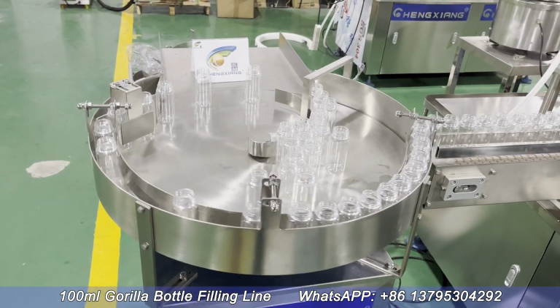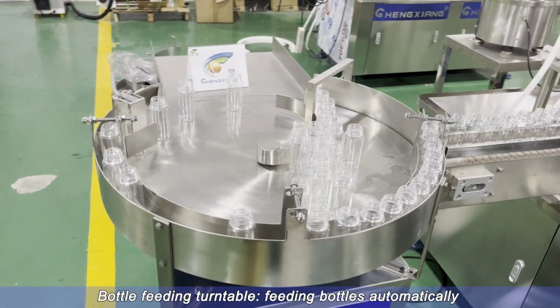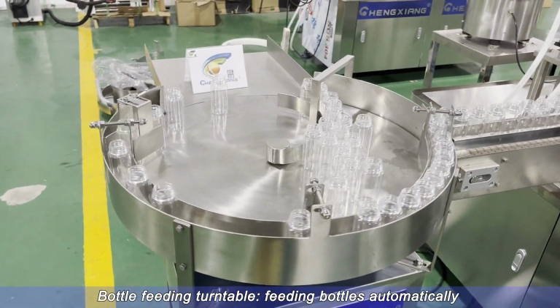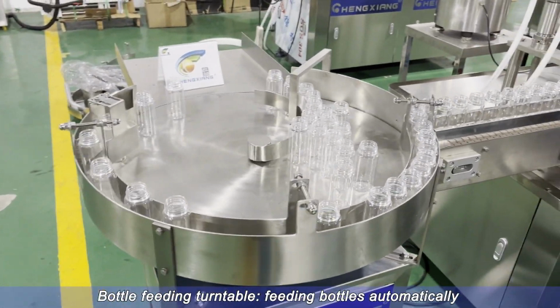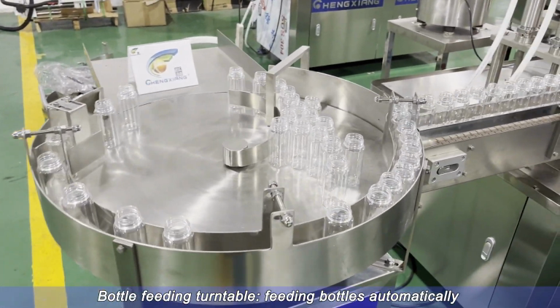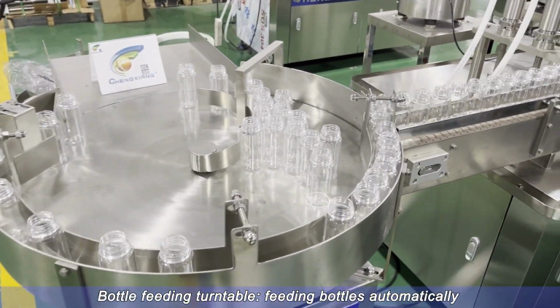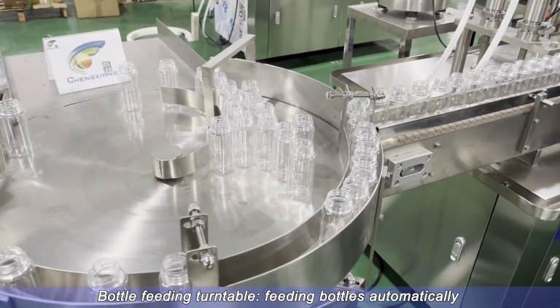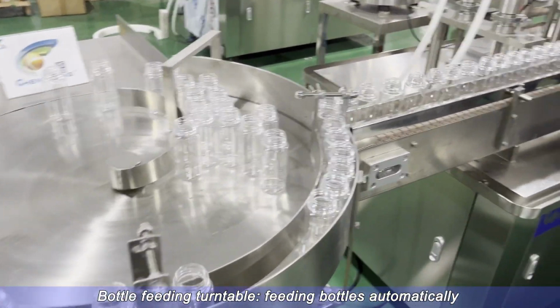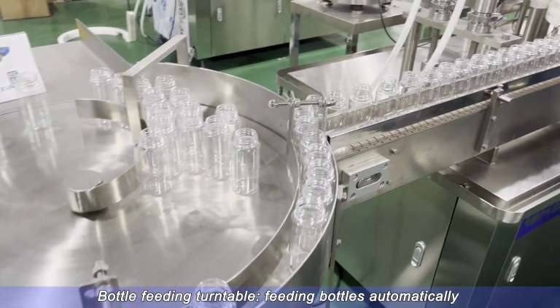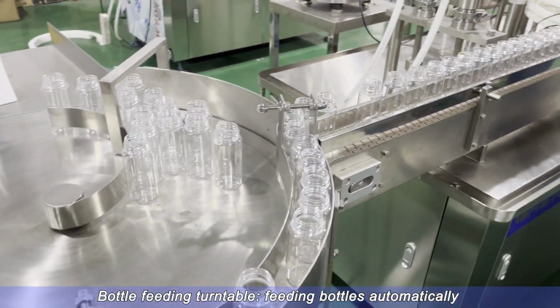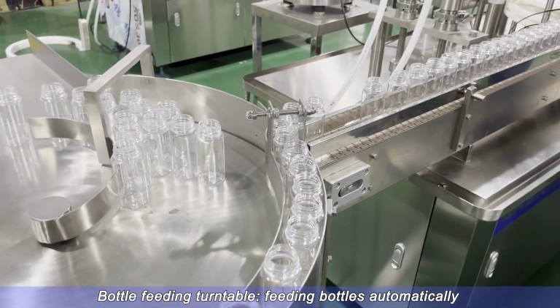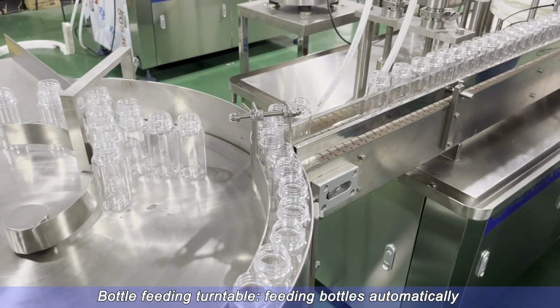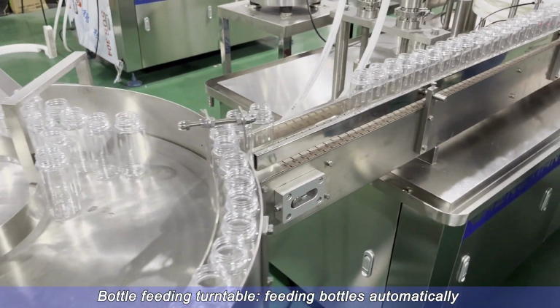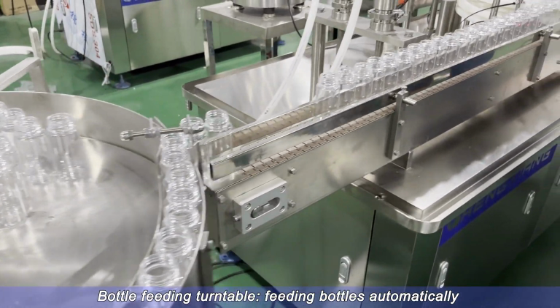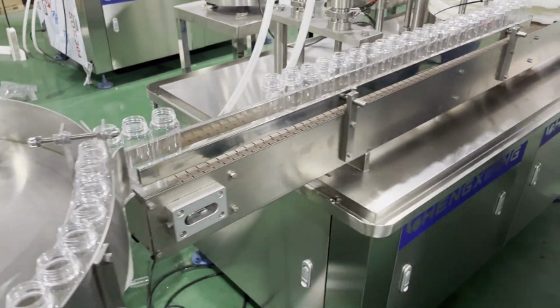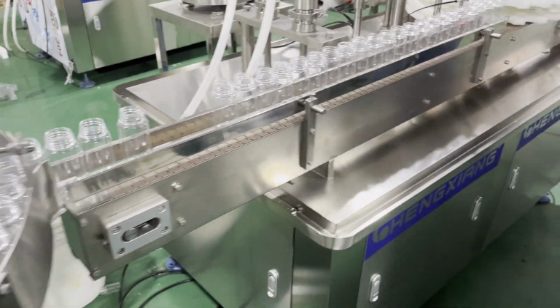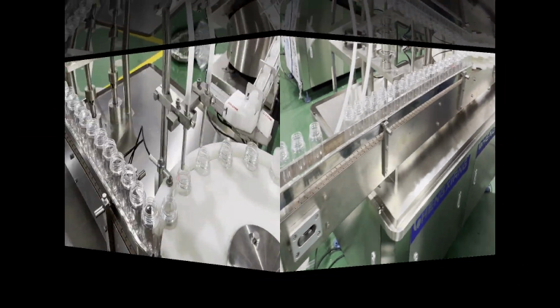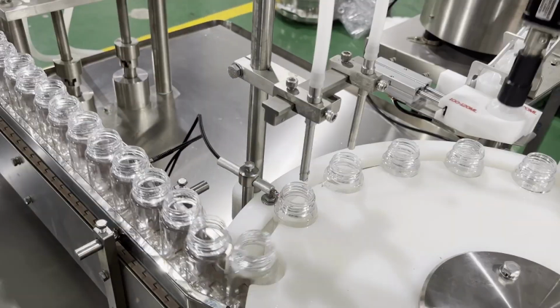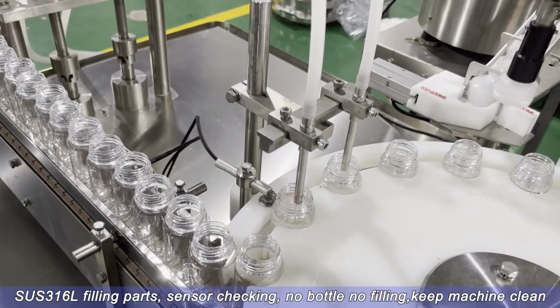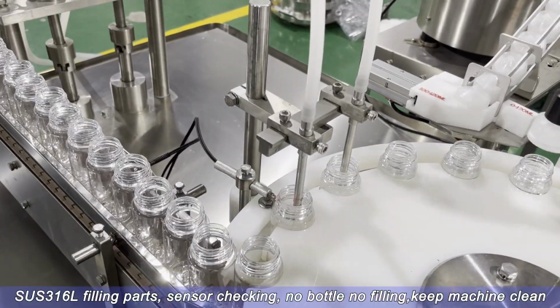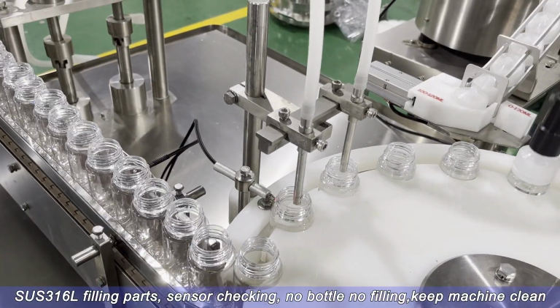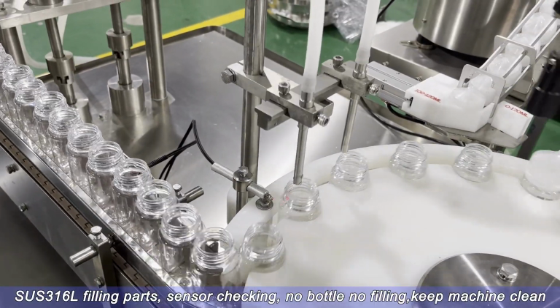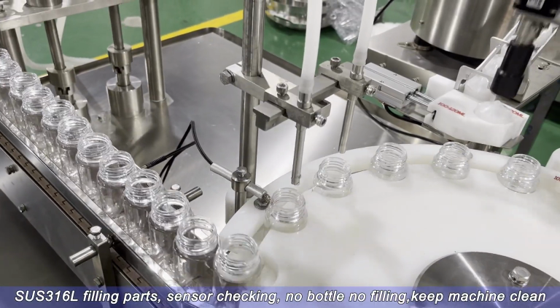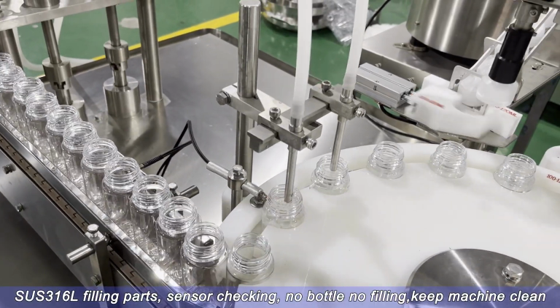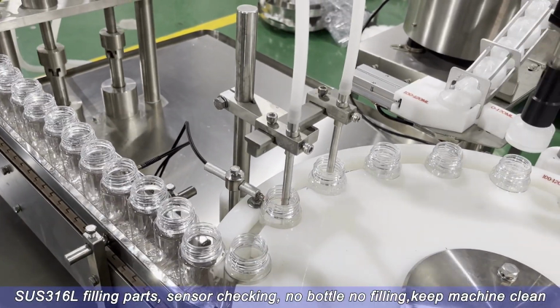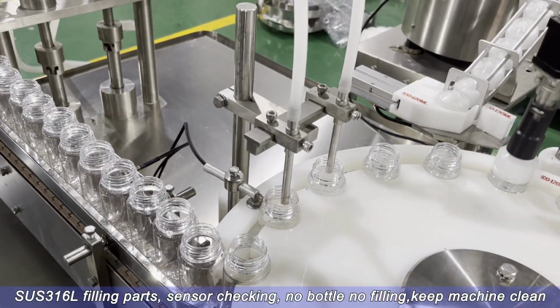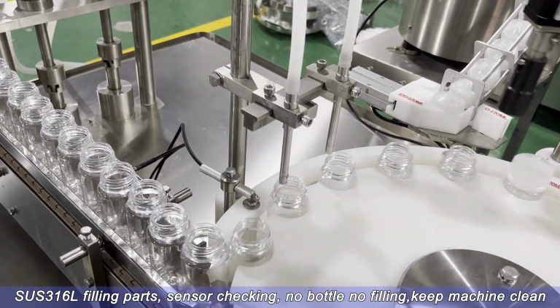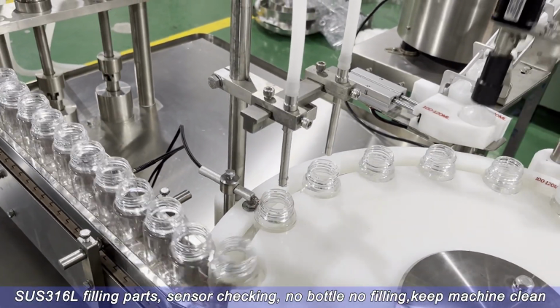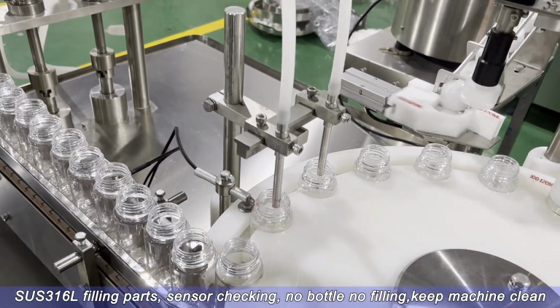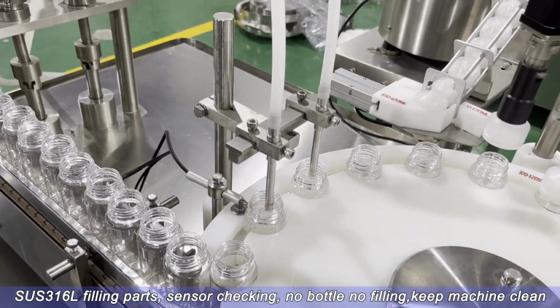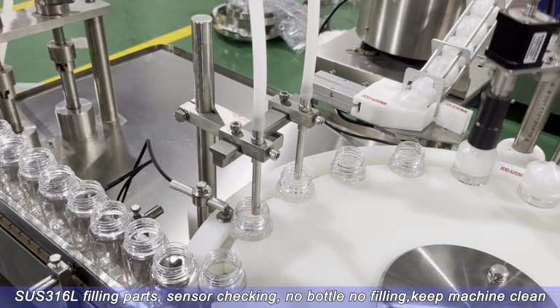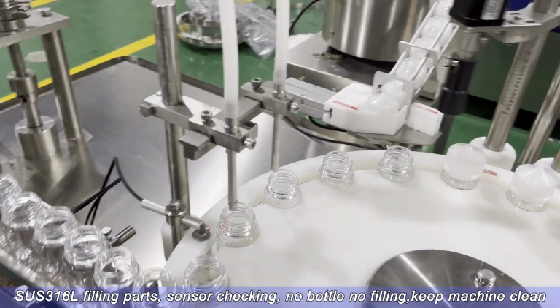Bottle Feeding Turntable, feeding bottles automatically. SUS316L filling parts with sensor checking.